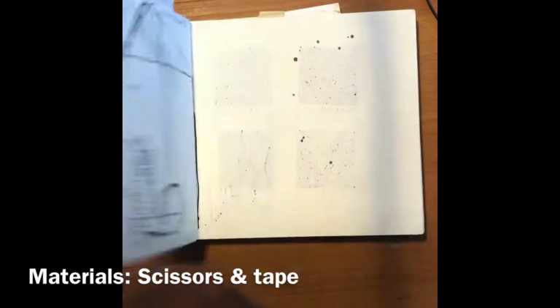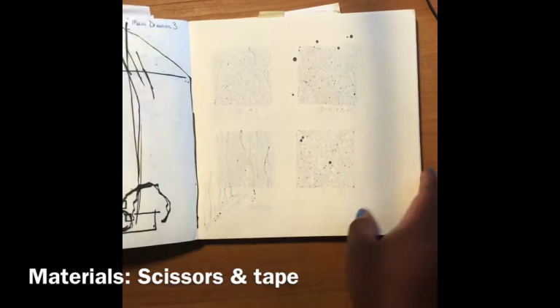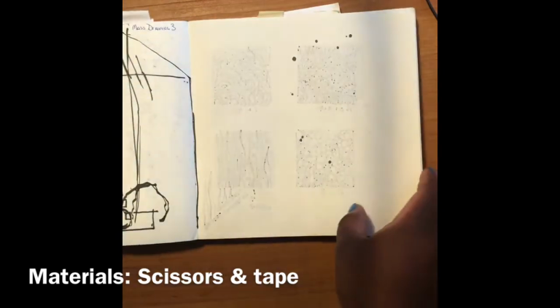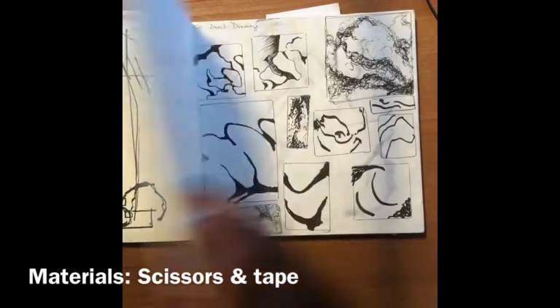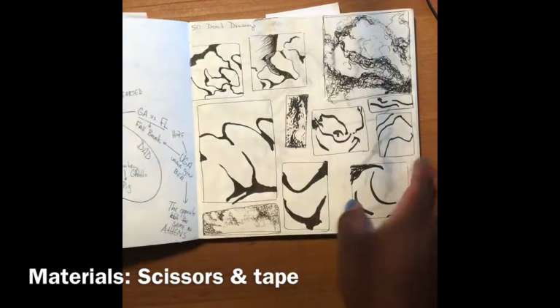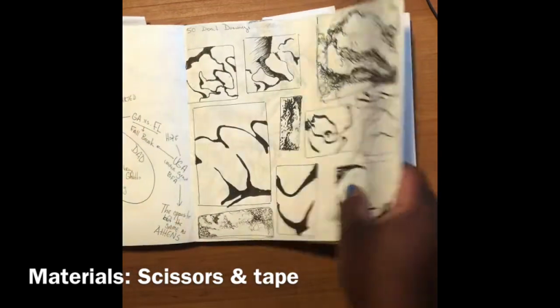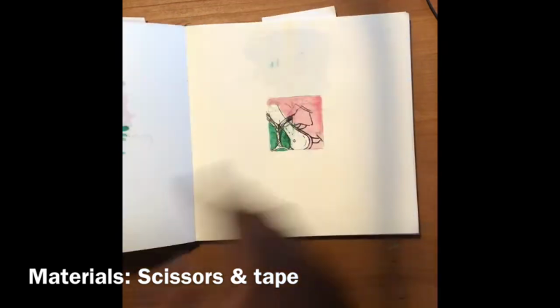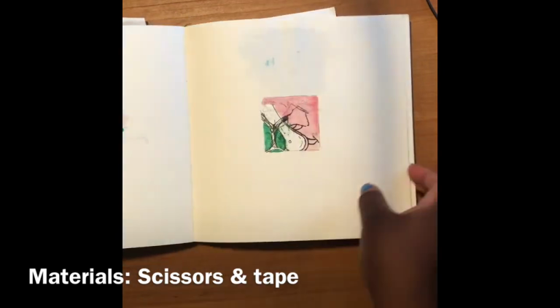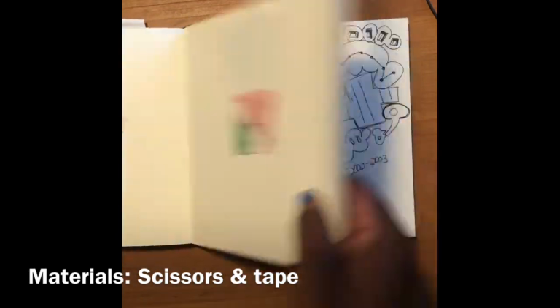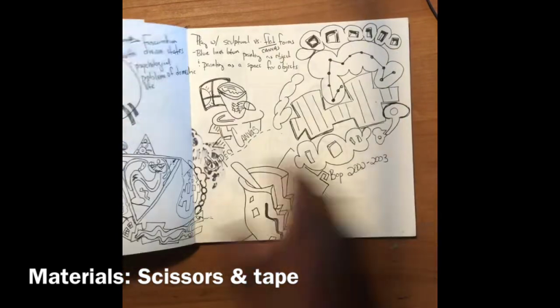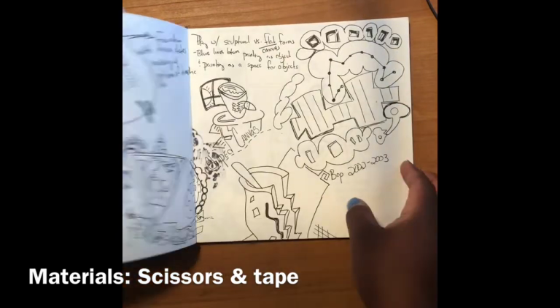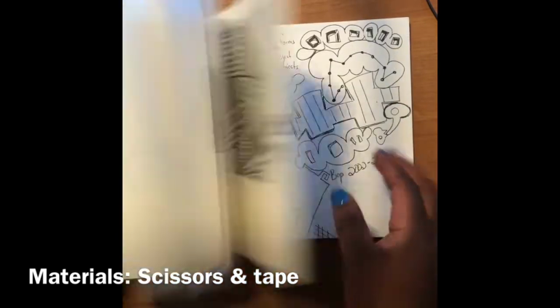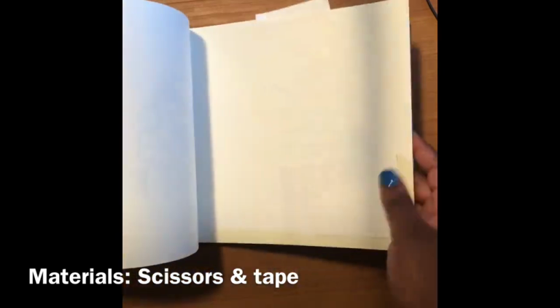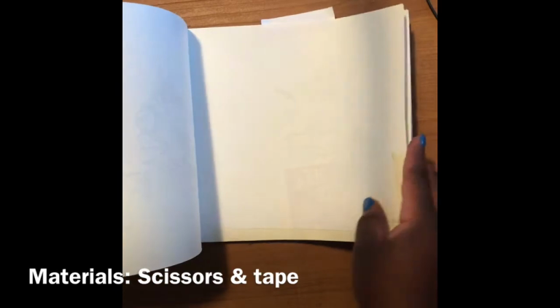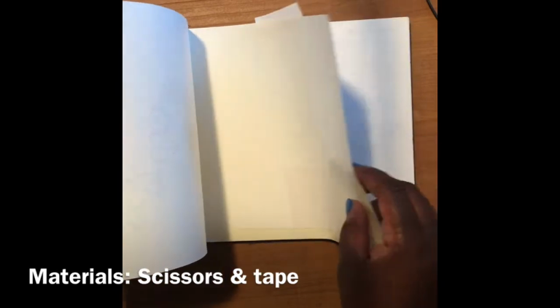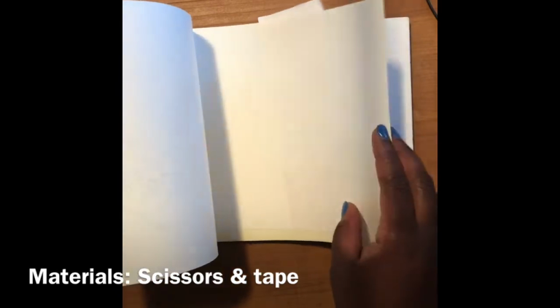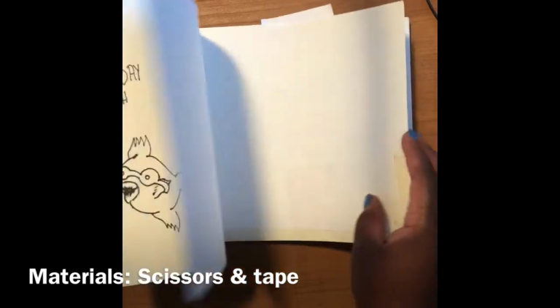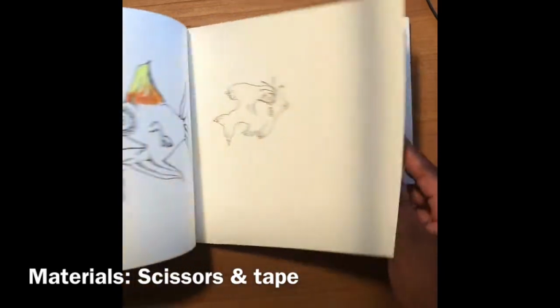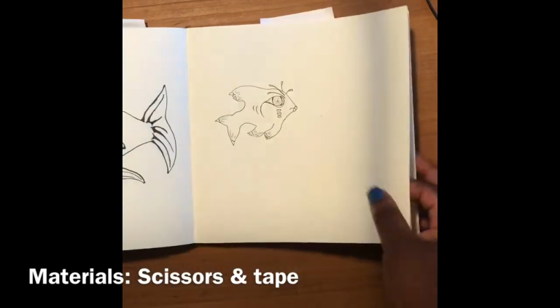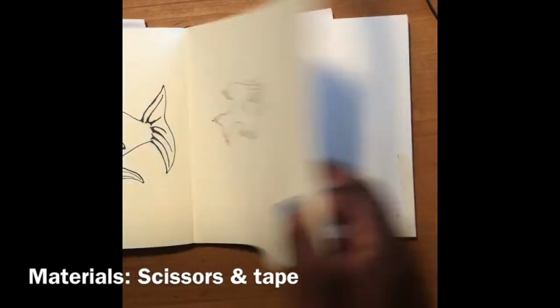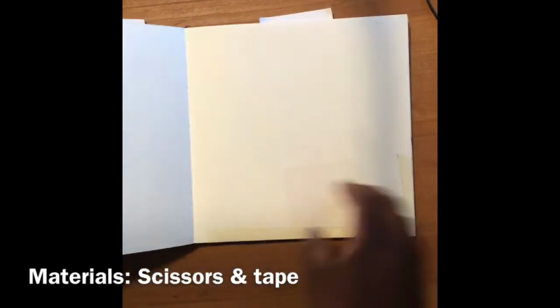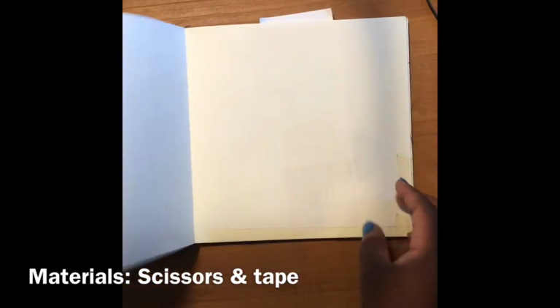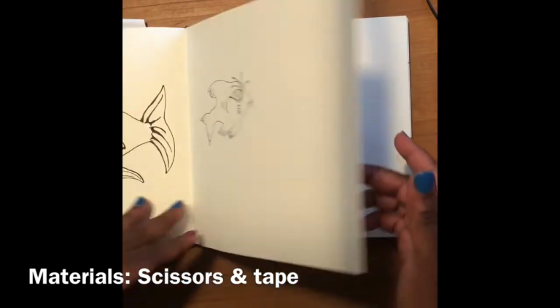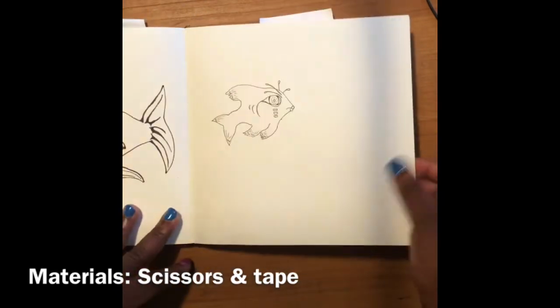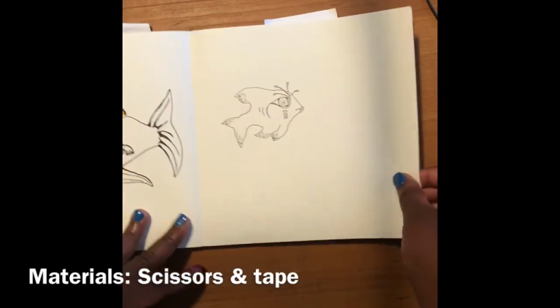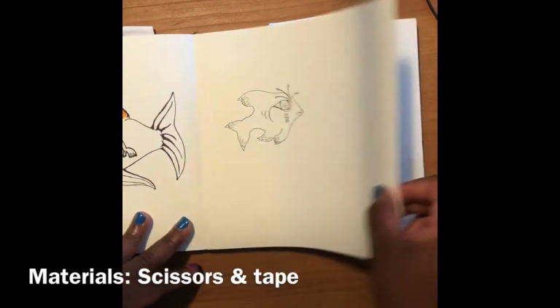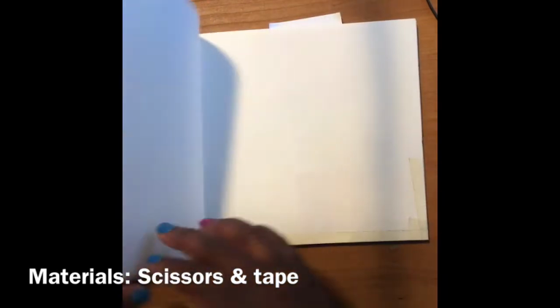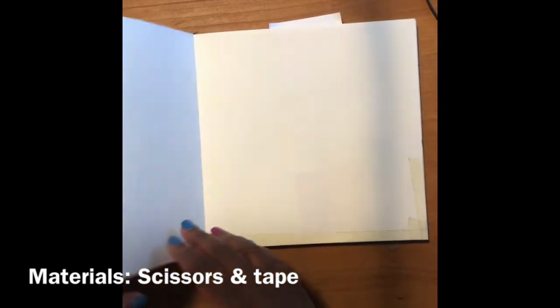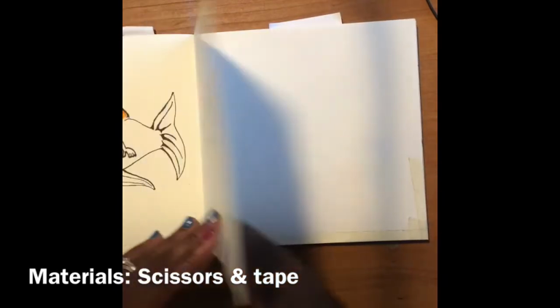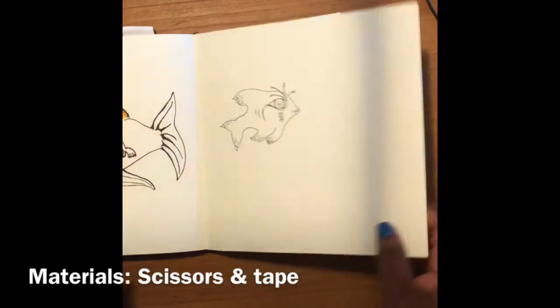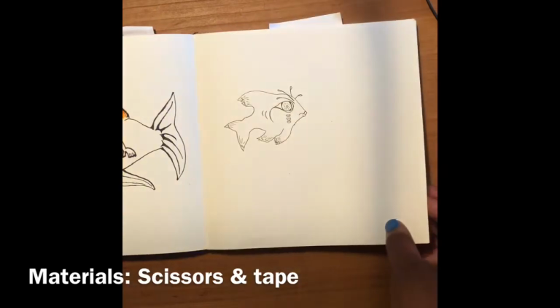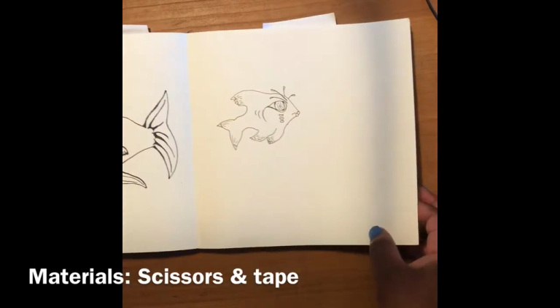Alright, so let's go to a place in my sketchbook where I have pages that are not really that helpful right now. I have my pages and this is where I'm gonna put the pocket.